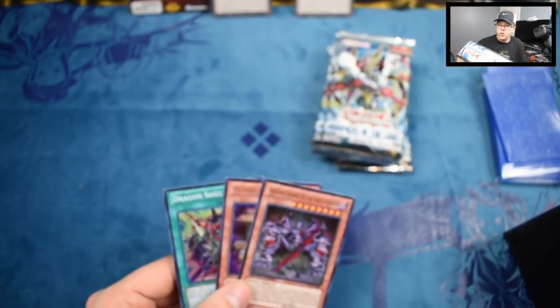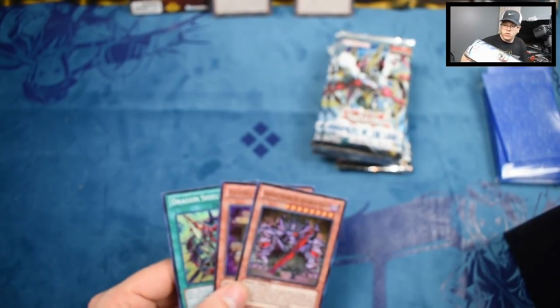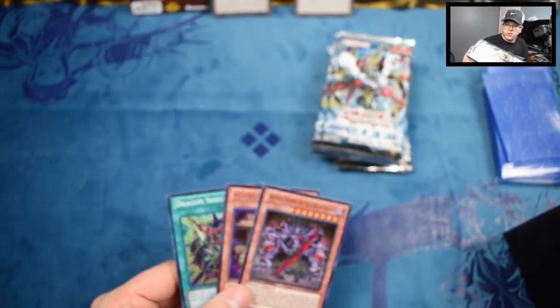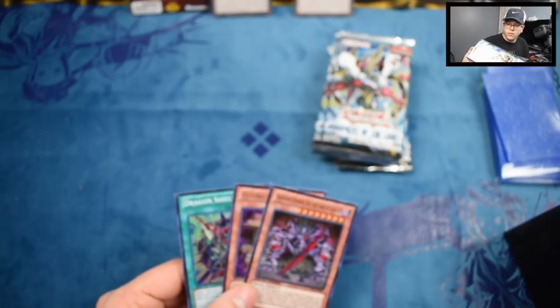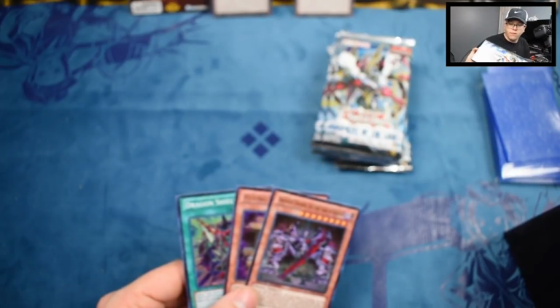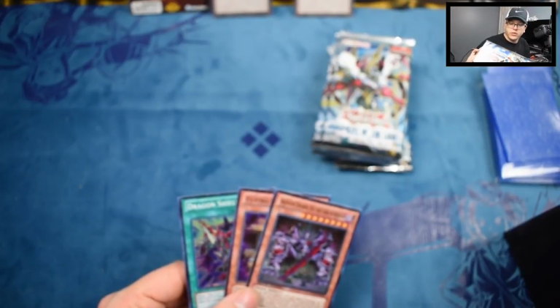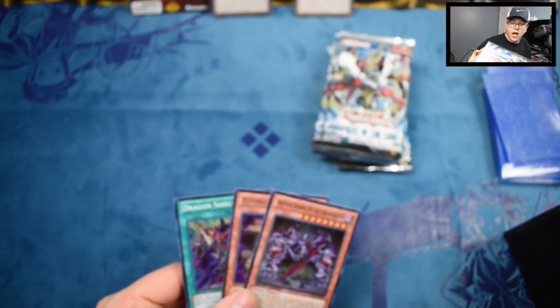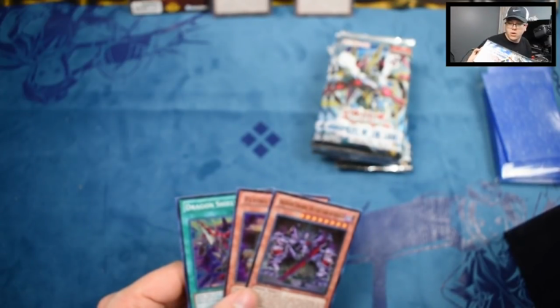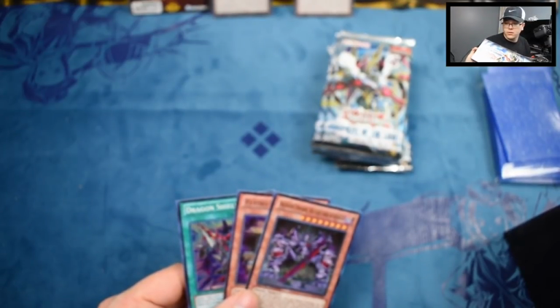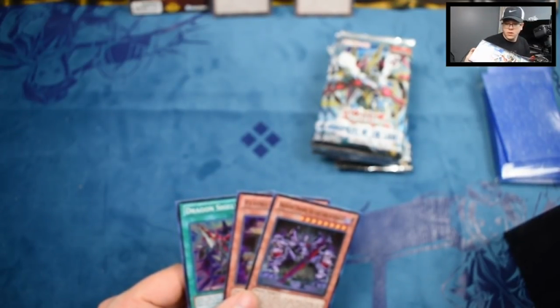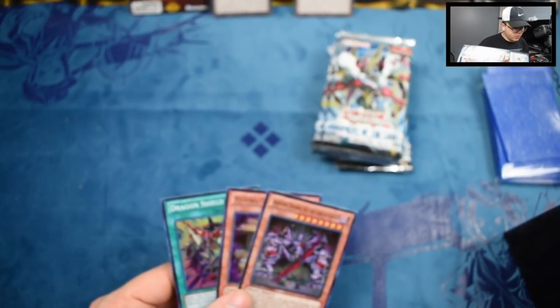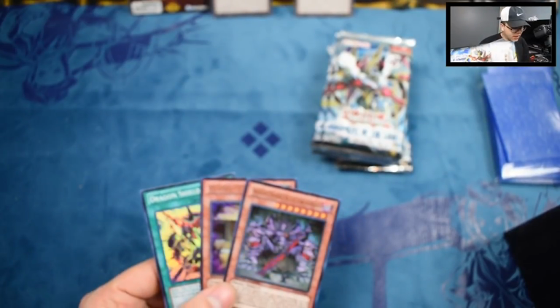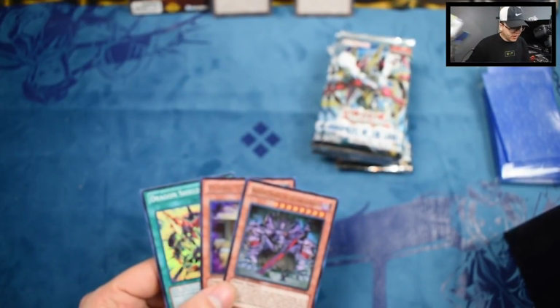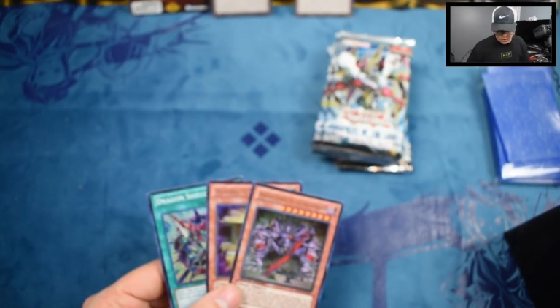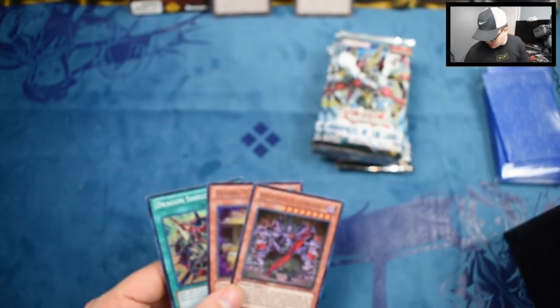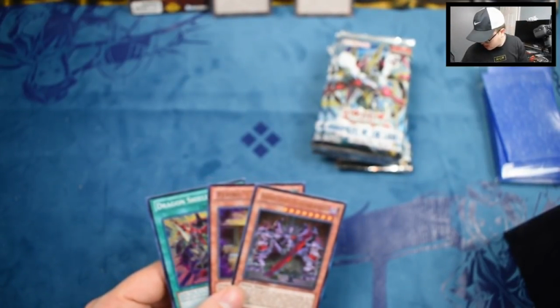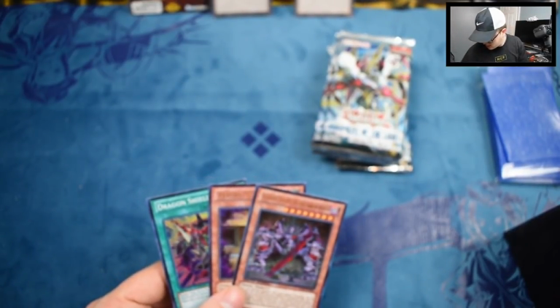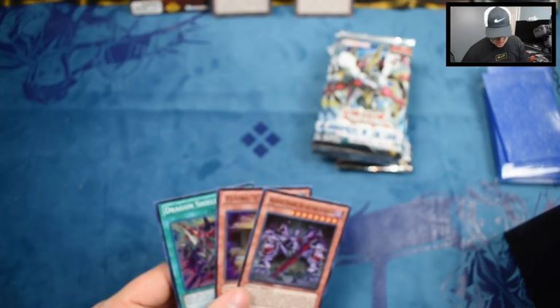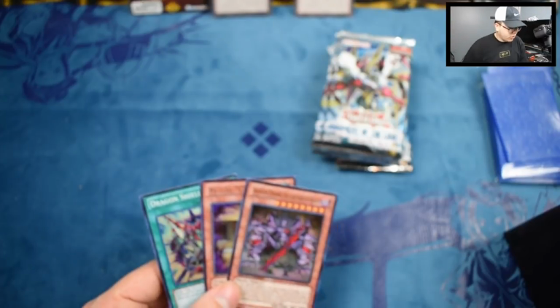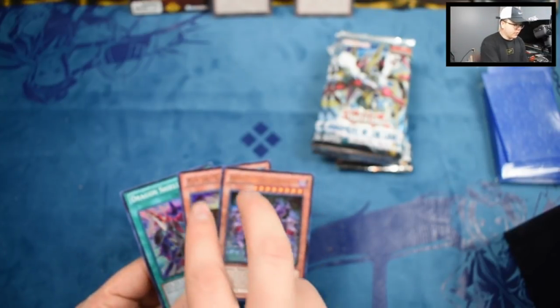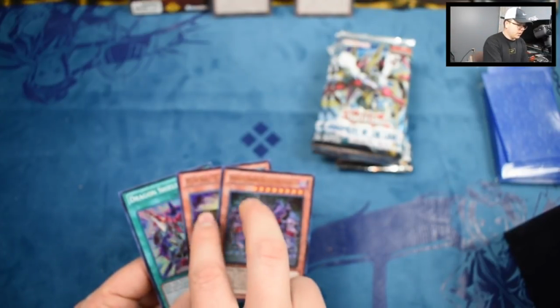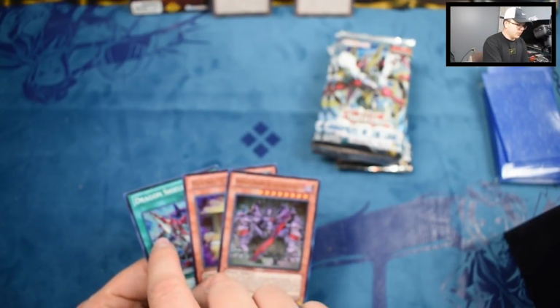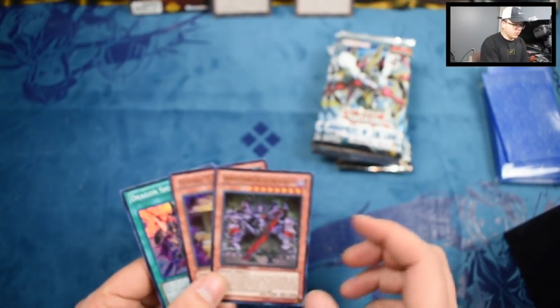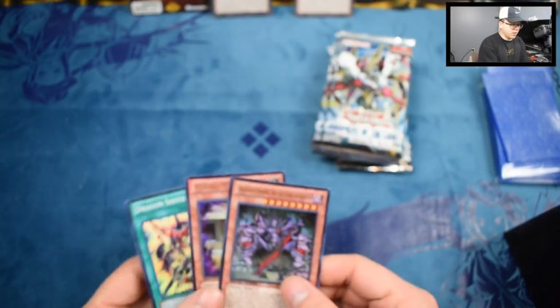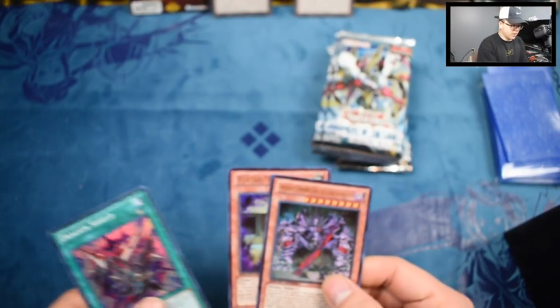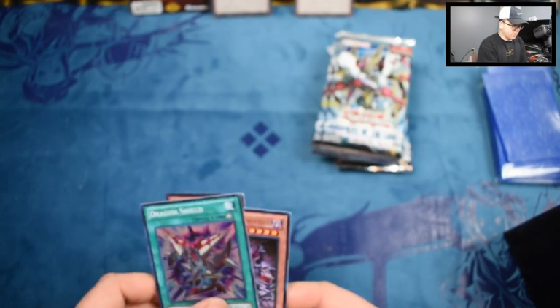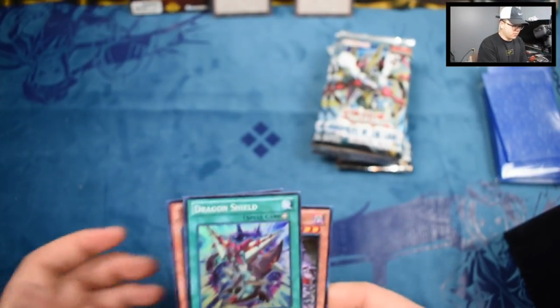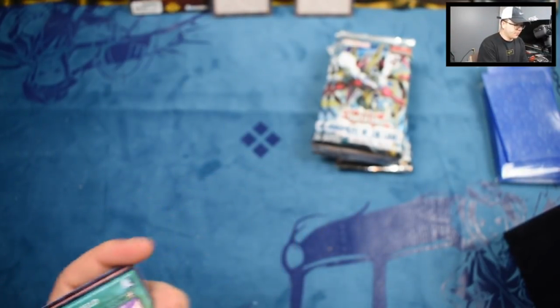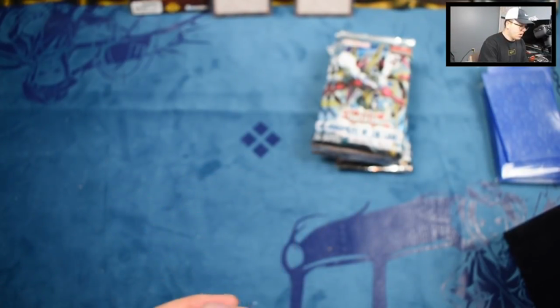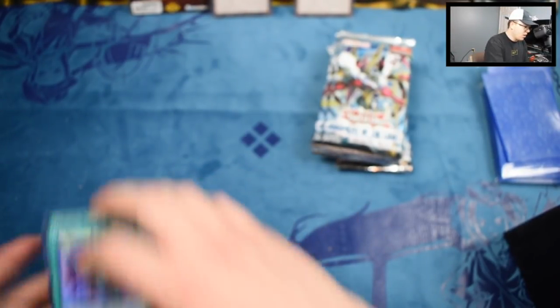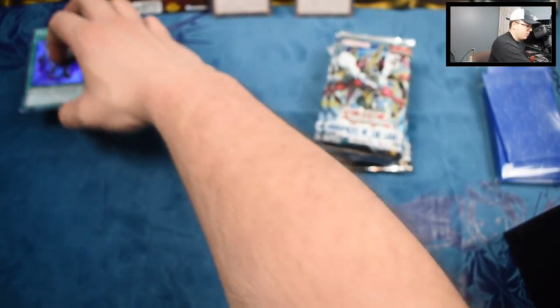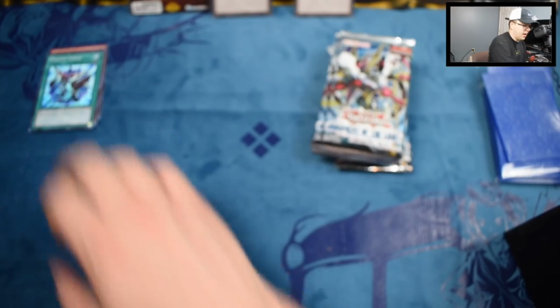You get two foil versions of common cards, so we got Flying Sea — you're guaranteed these. And this one is the one you're not guaranteed.